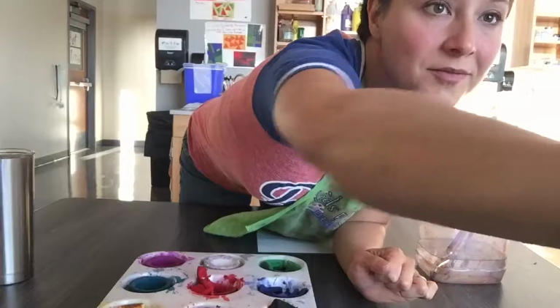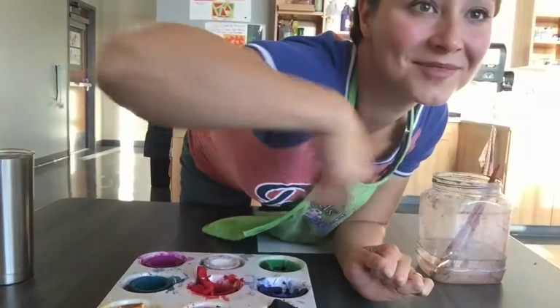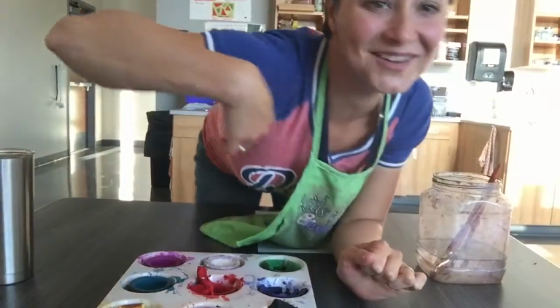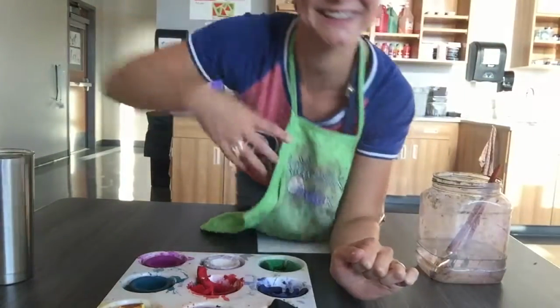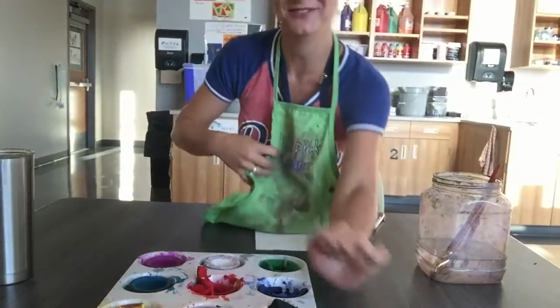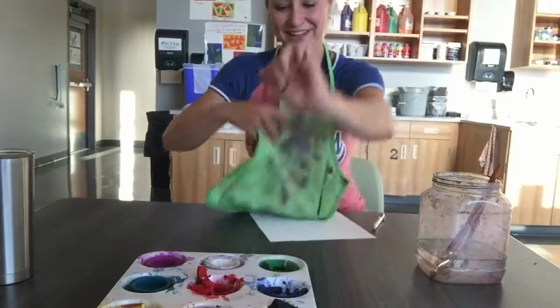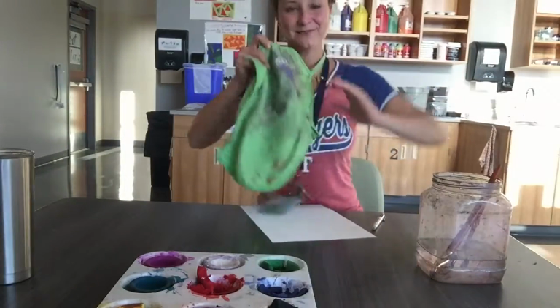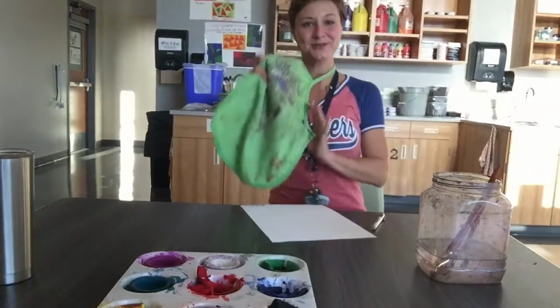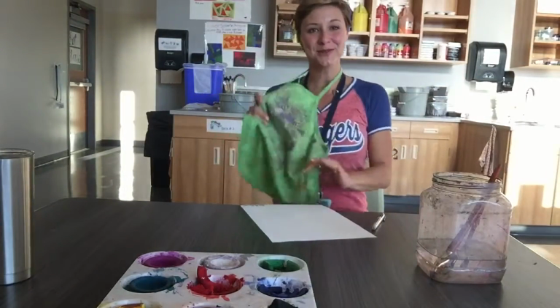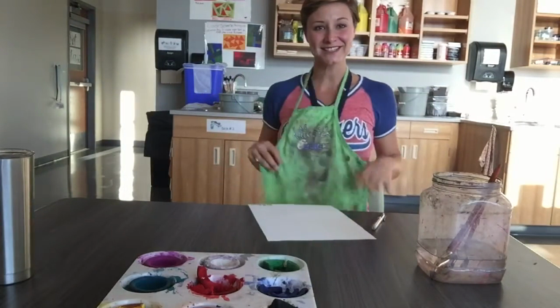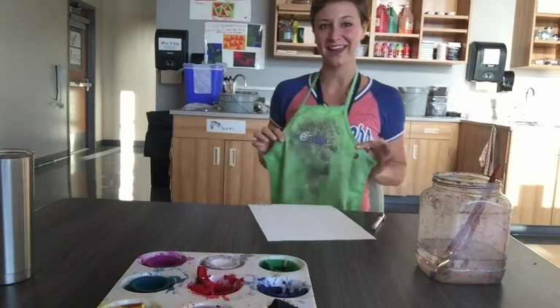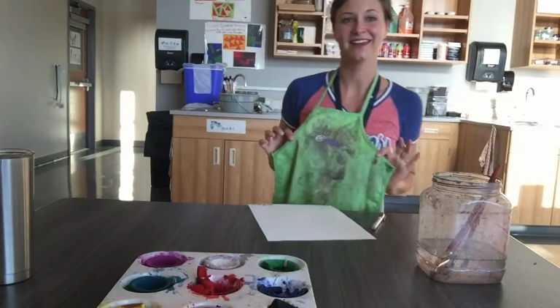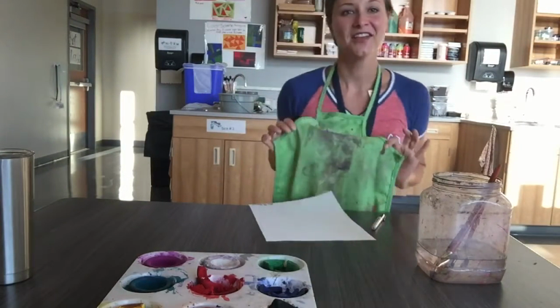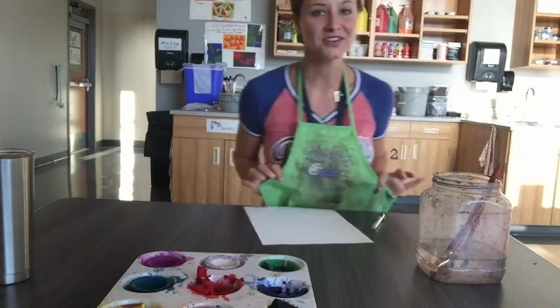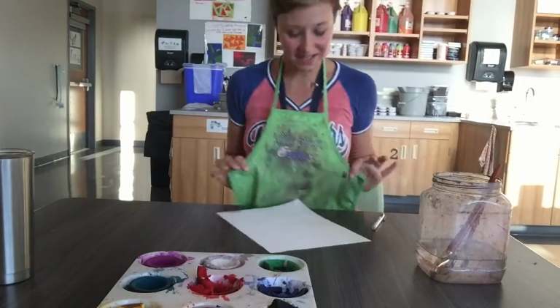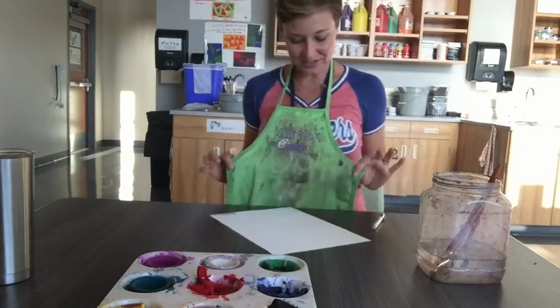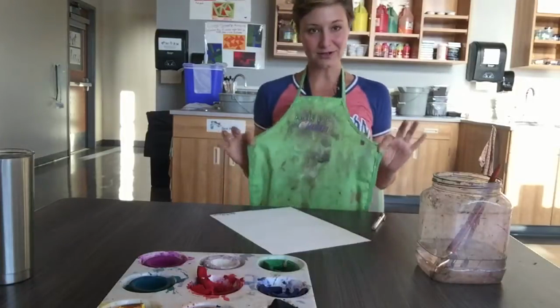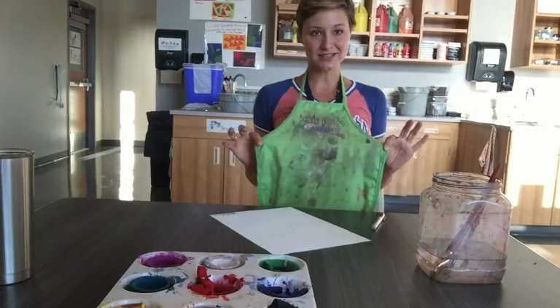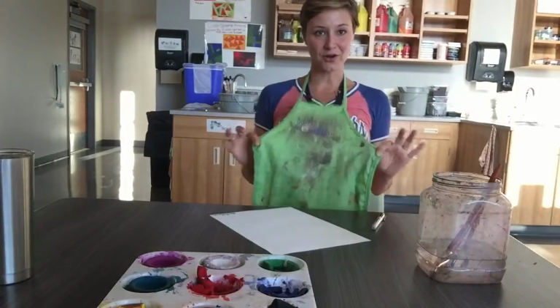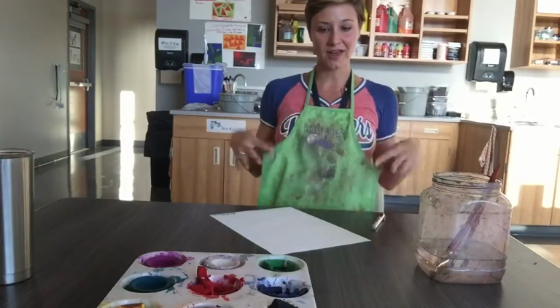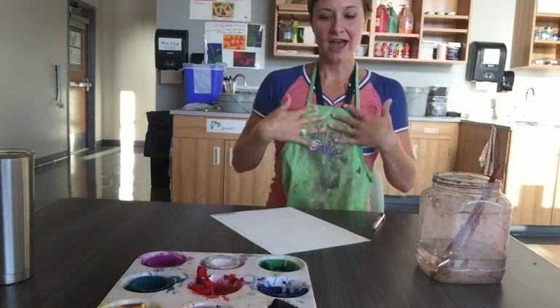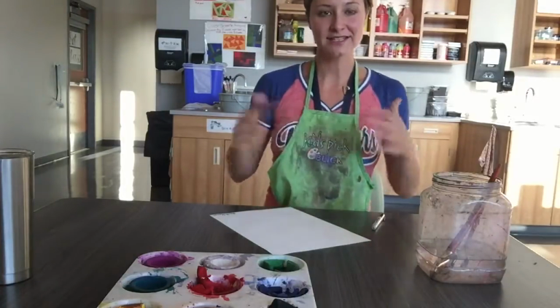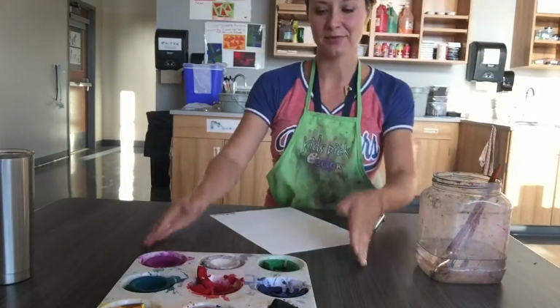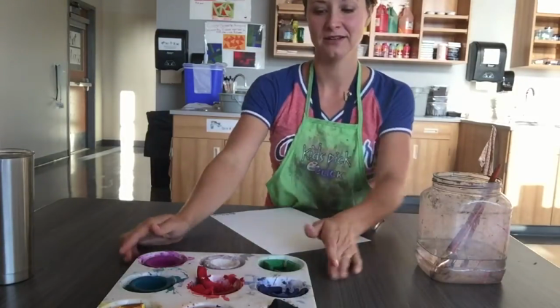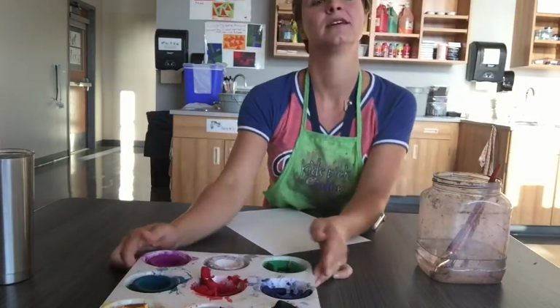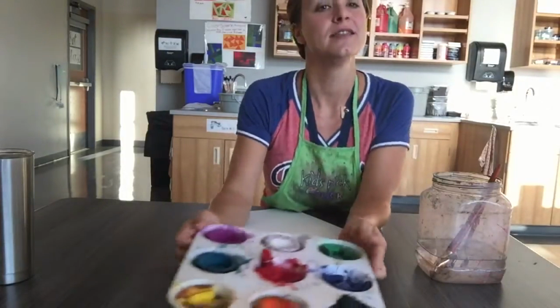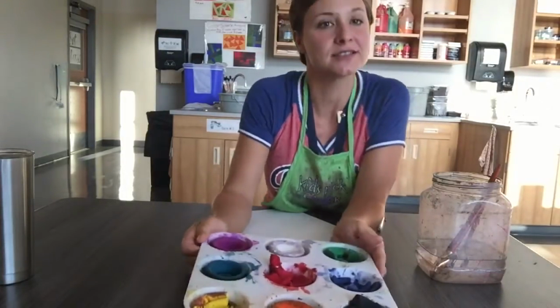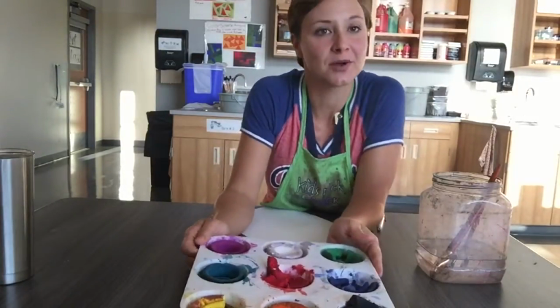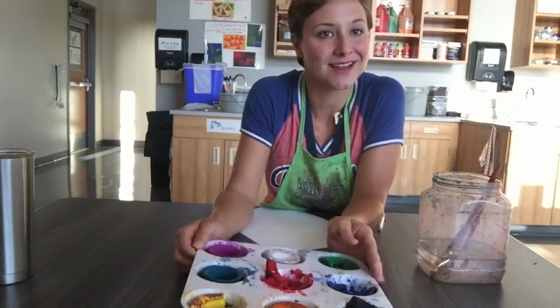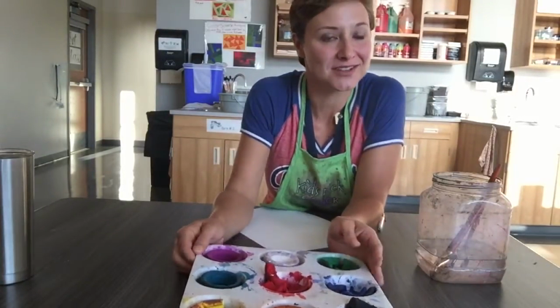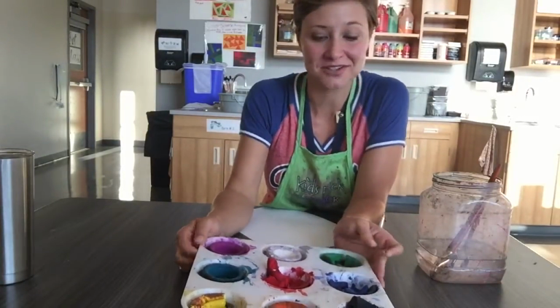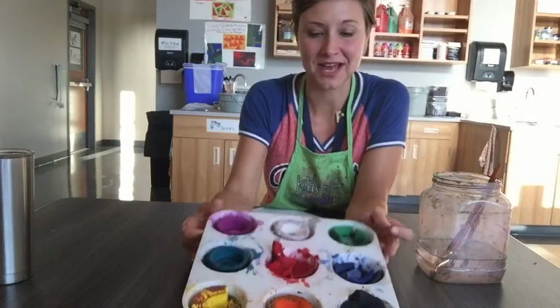All right, so we're gonna get to do some painting today. The first thing that I want you to notice is I'm wearing a nice apron. The next thing I want to talk about is our supplies.